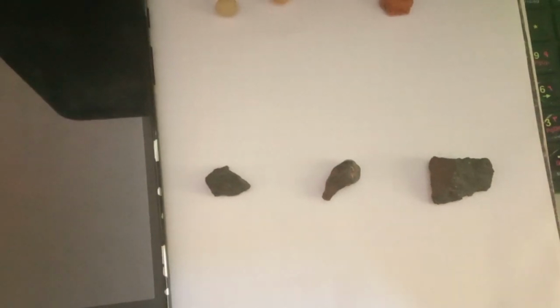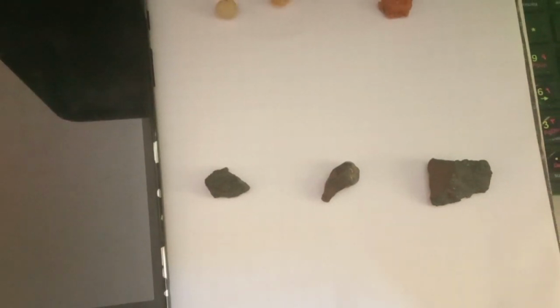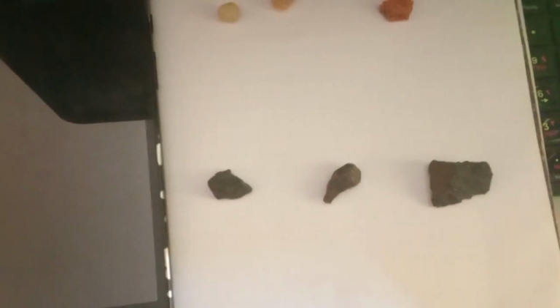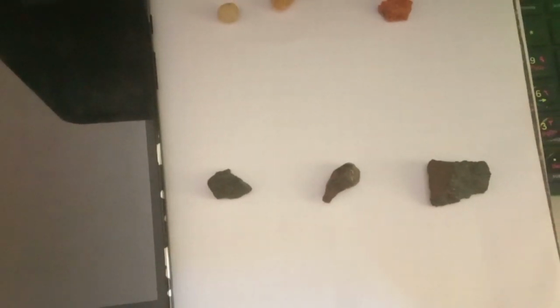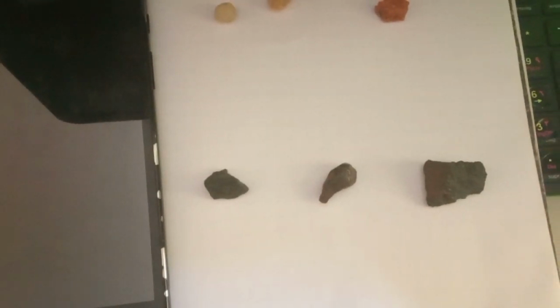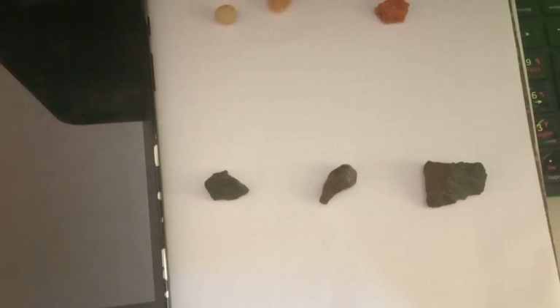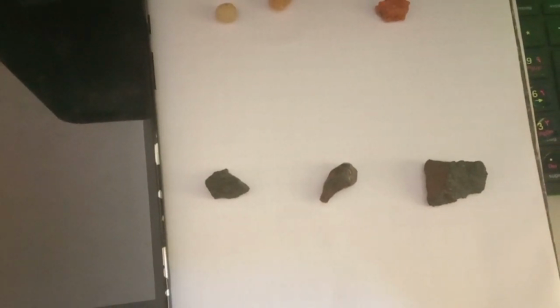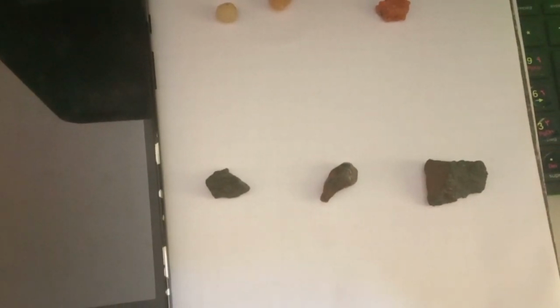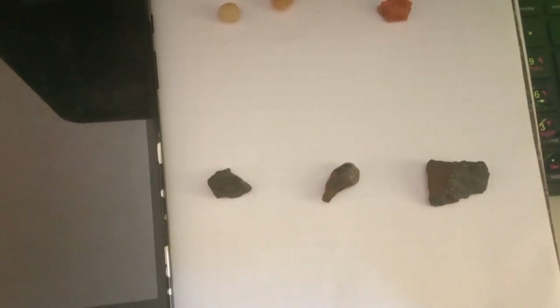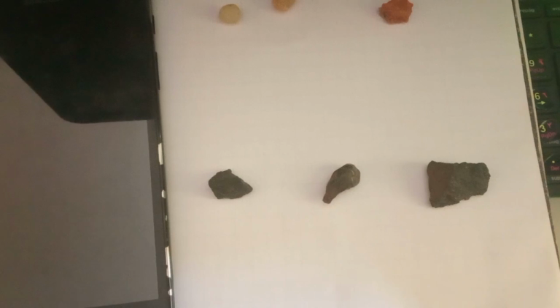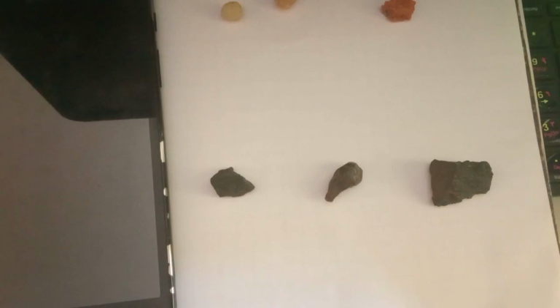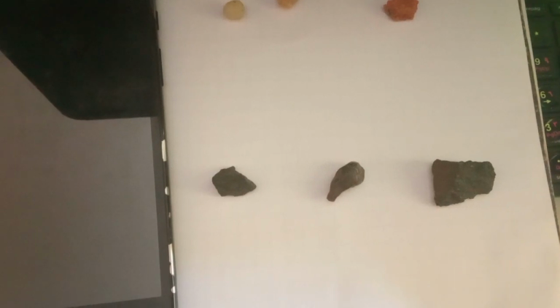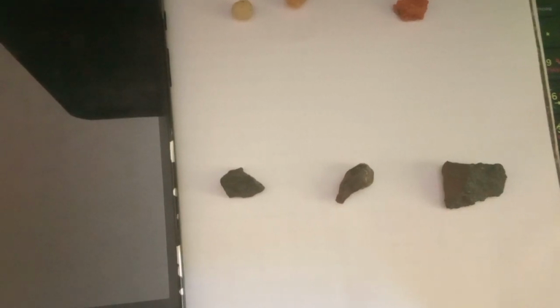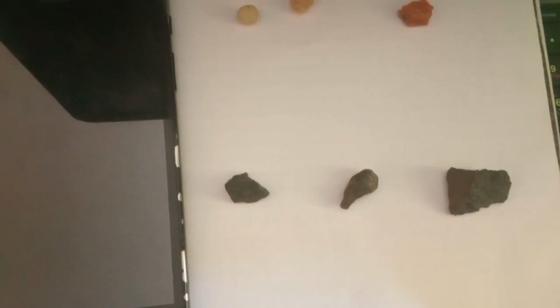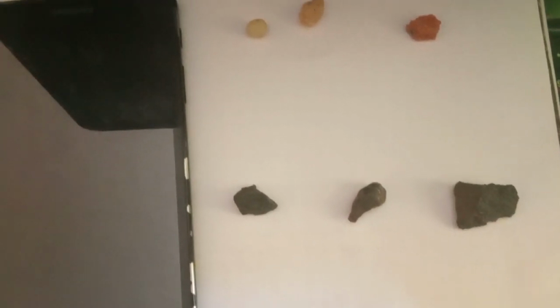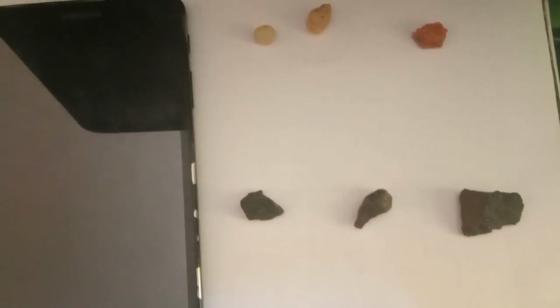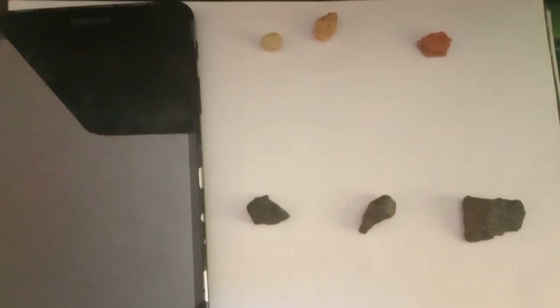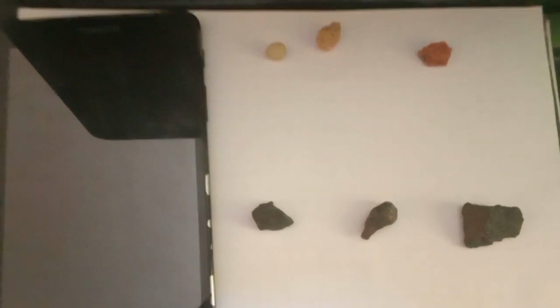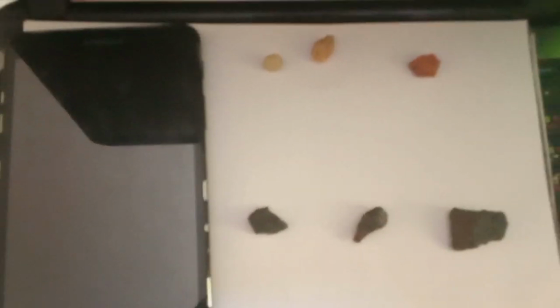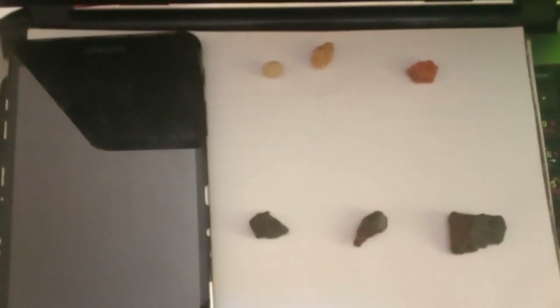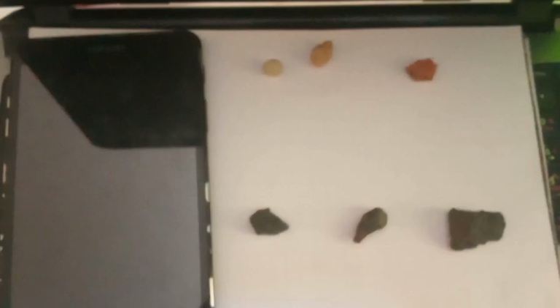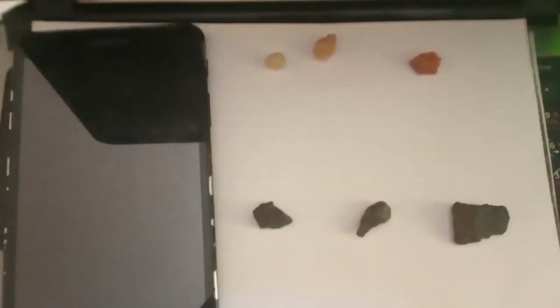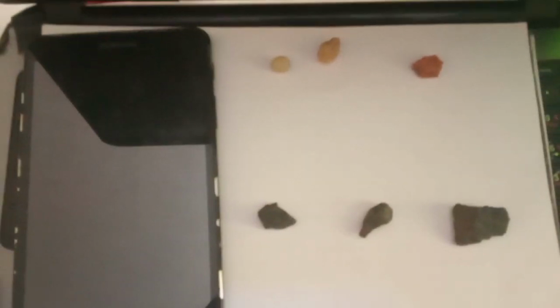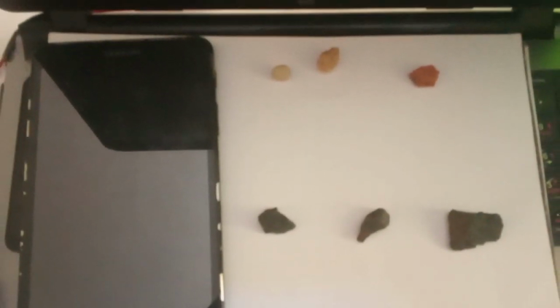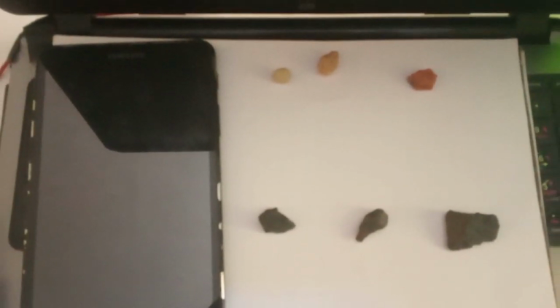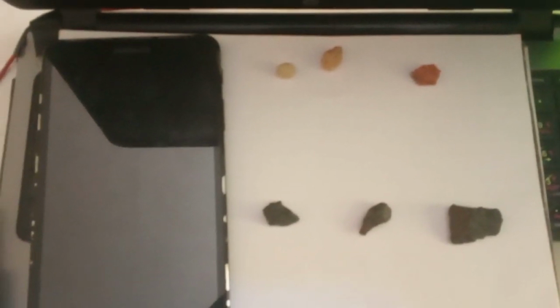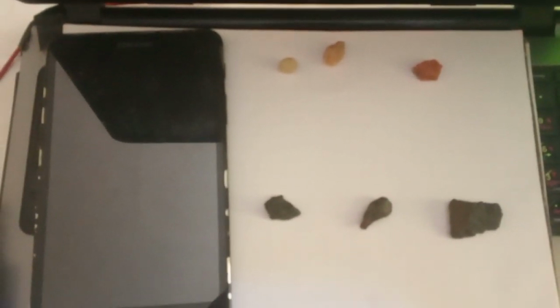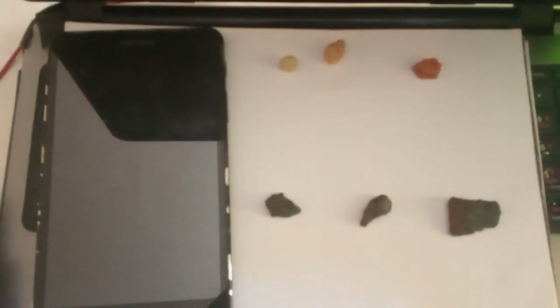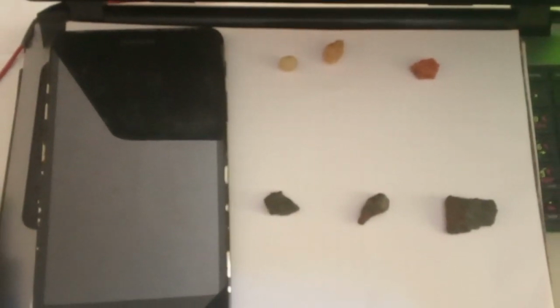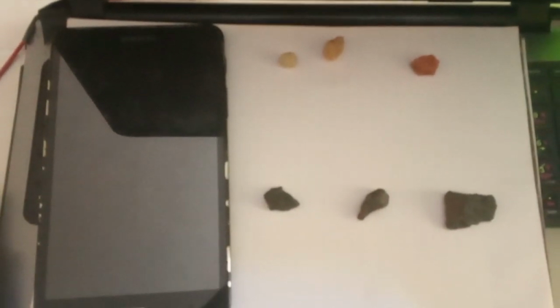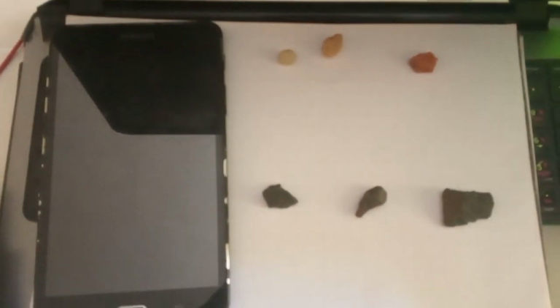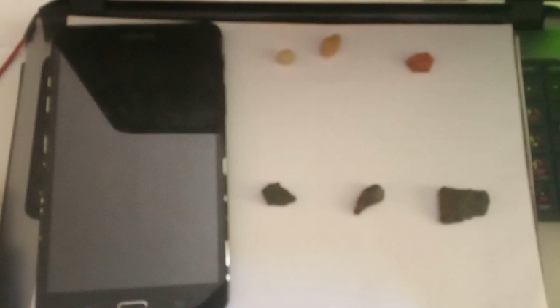In conclusion, red diamonds stand as a testament to the fascinating and diverse world of diamonds. Their scarcity, unique colors, and symbolic significance contribute to their desirability, making them a coveted choice for those seeking an extraordinary and rare gemstone.